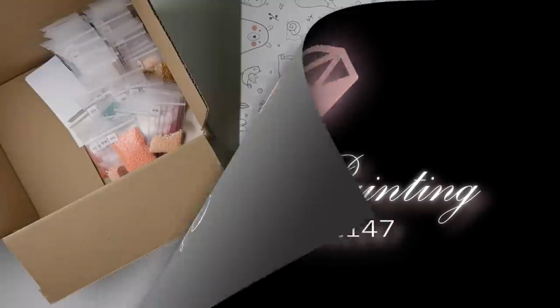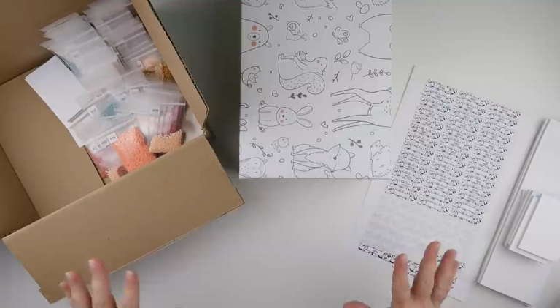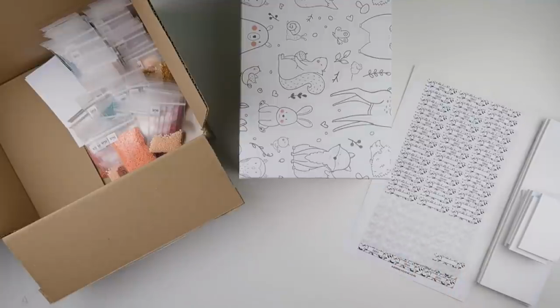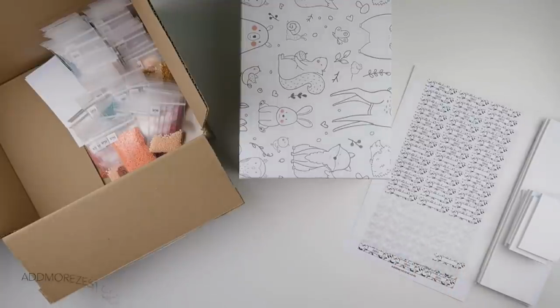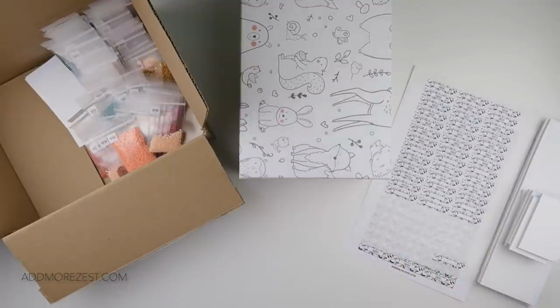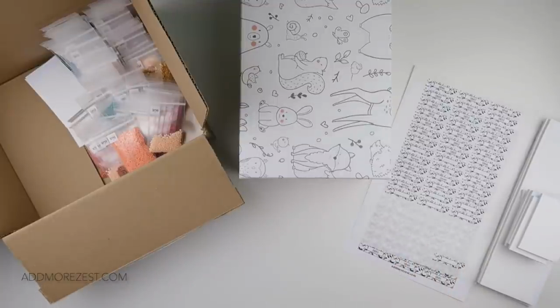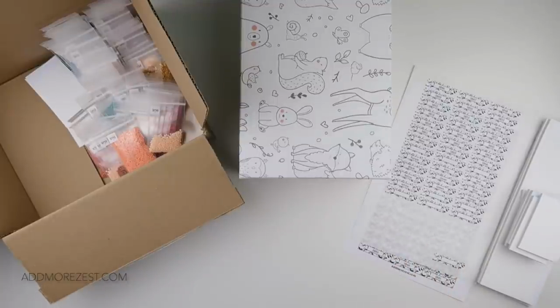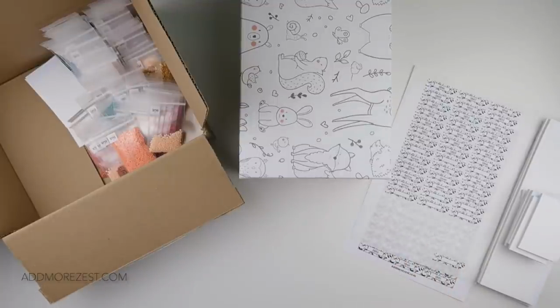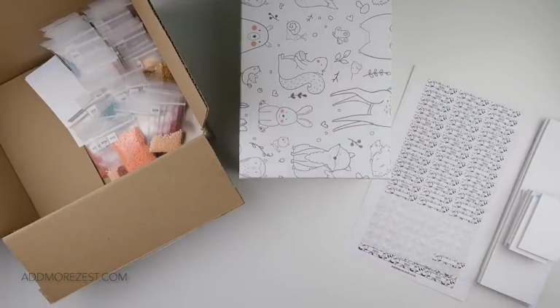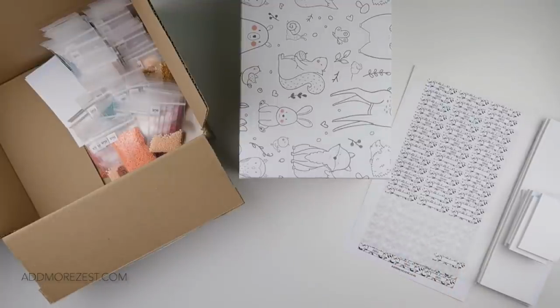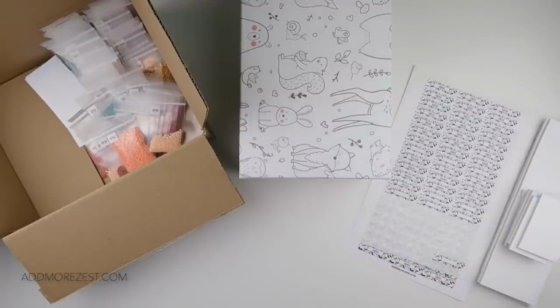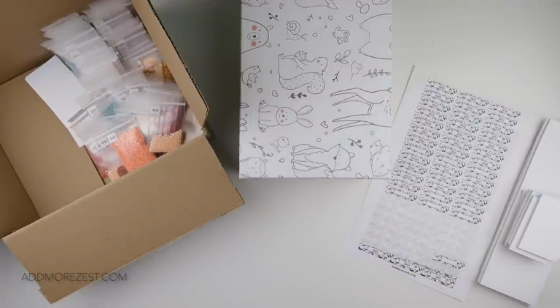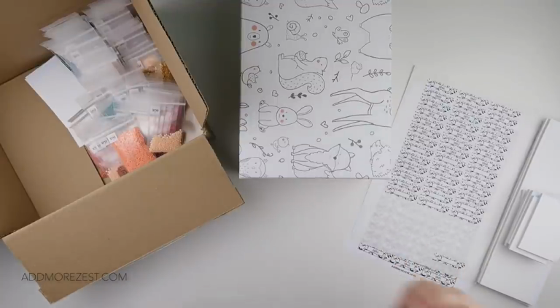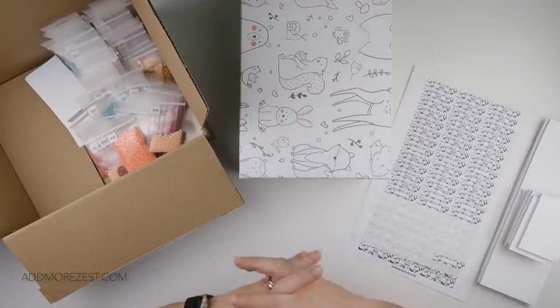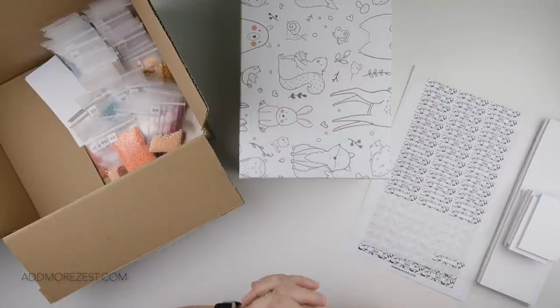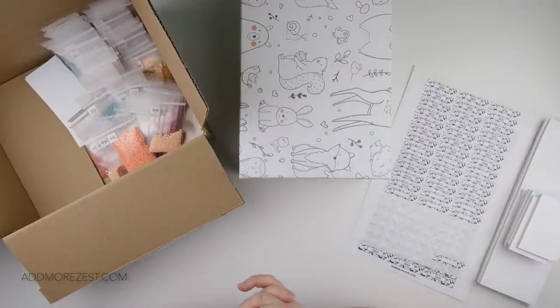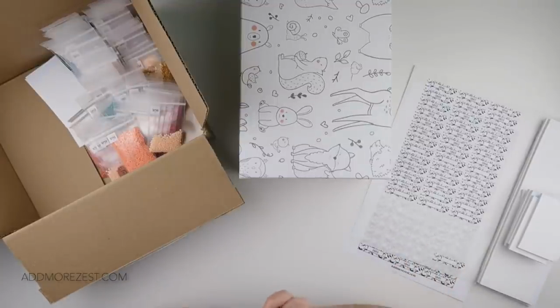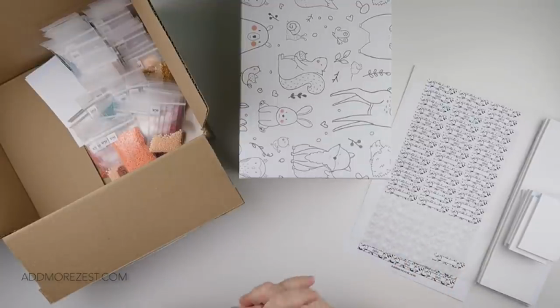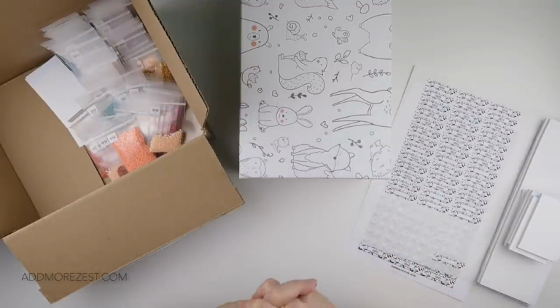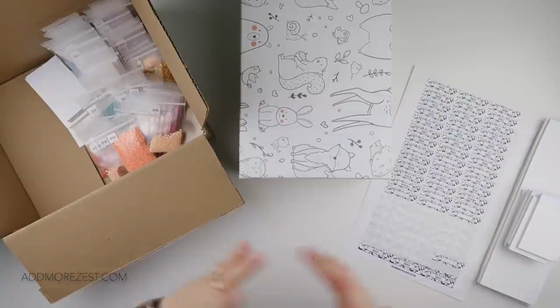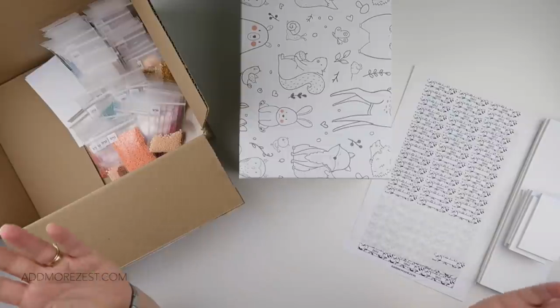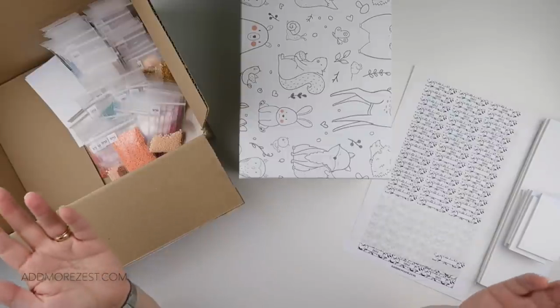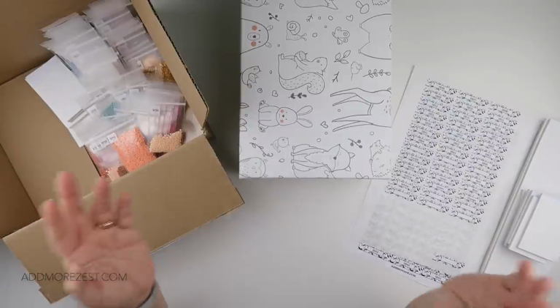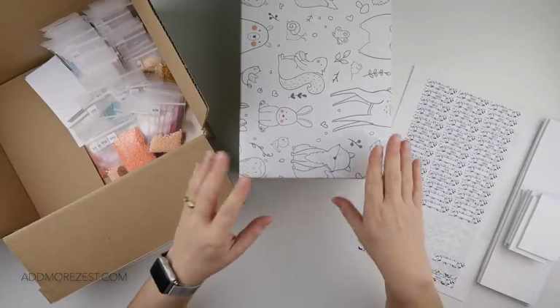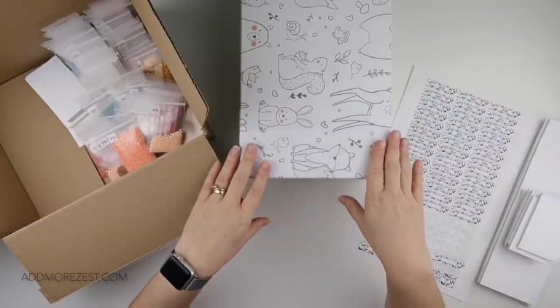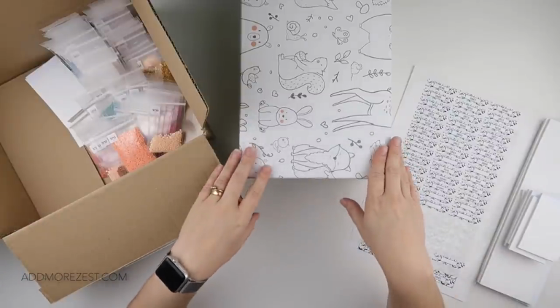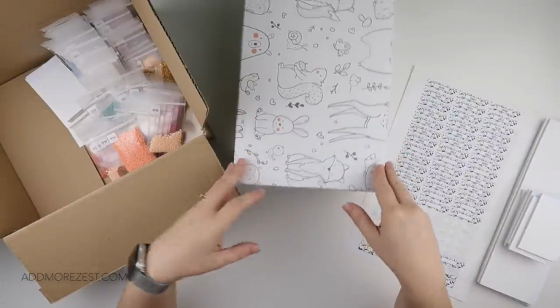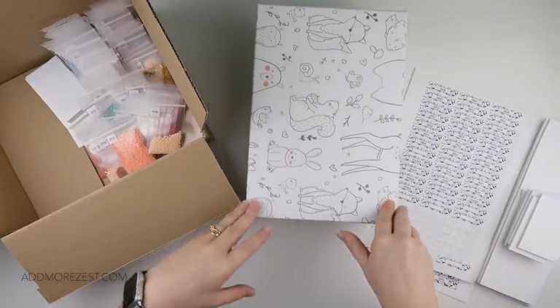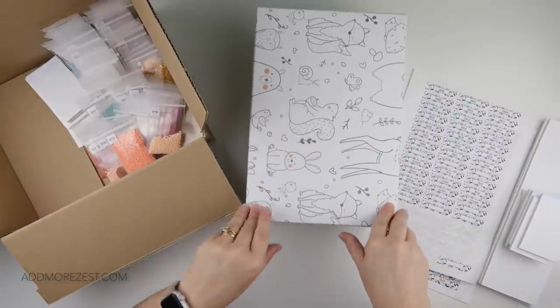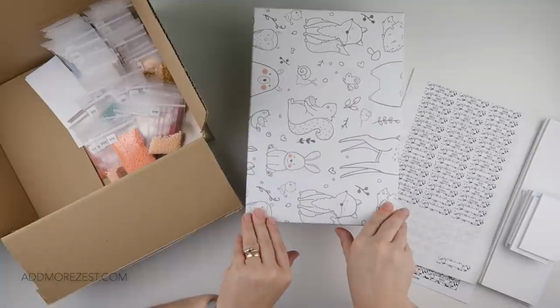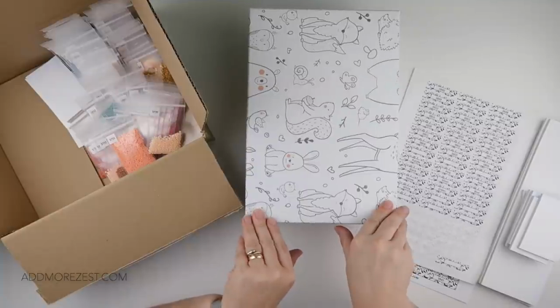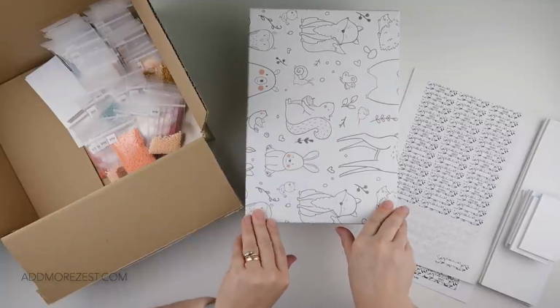Hi and welcome to Add More Zest. My name's Rebecca, also known as 4Kidsat147, and homework has been completed — not by me, I must say.